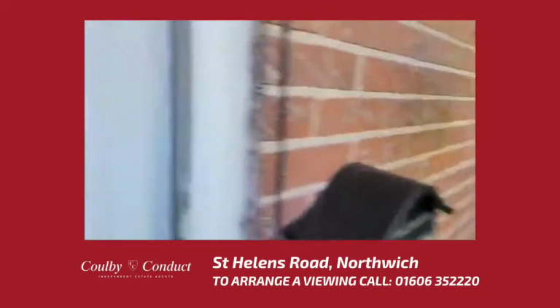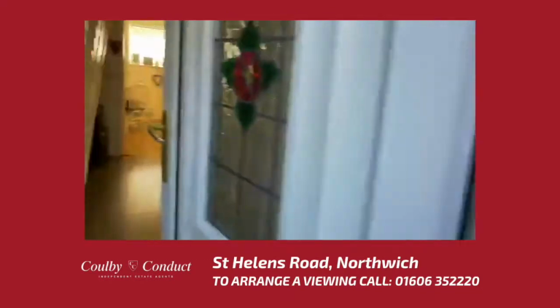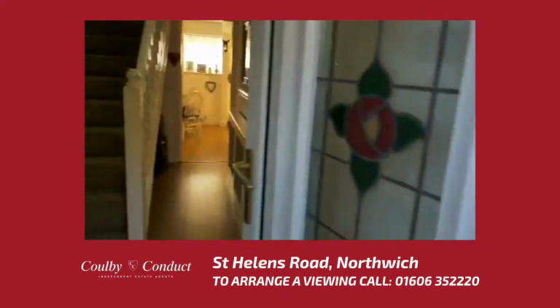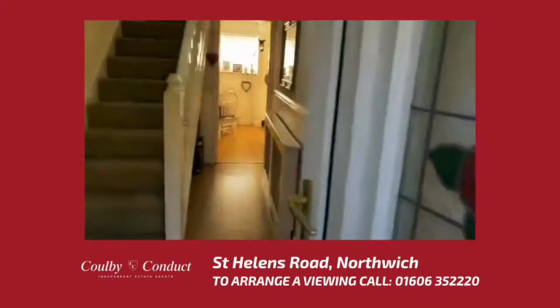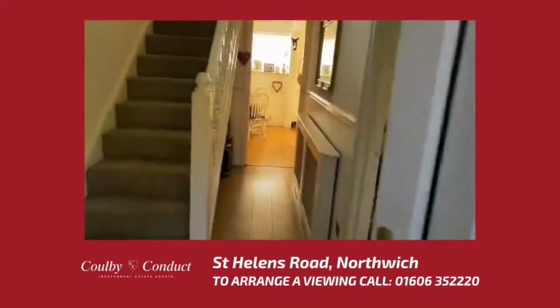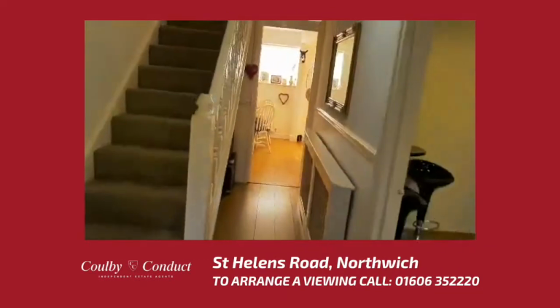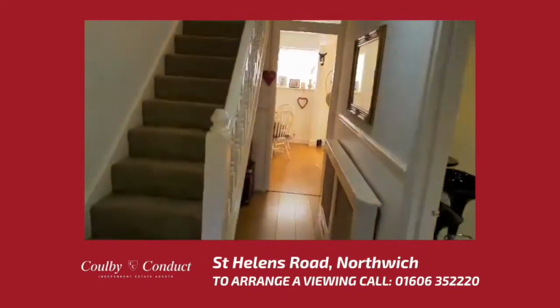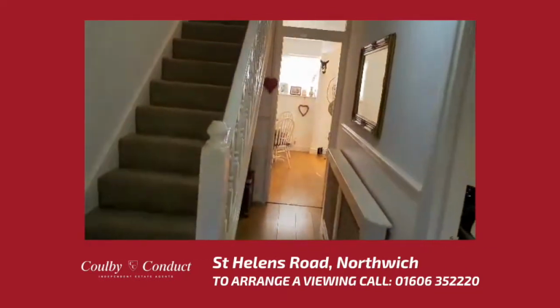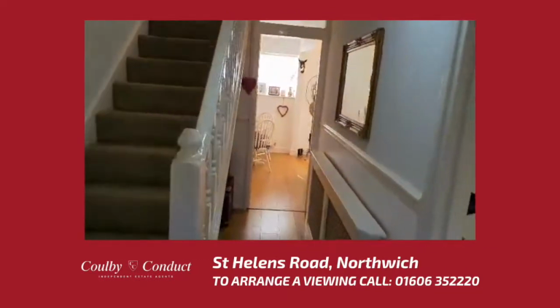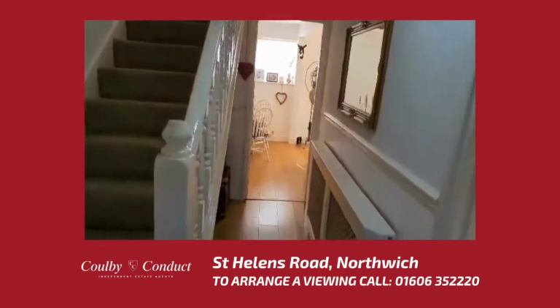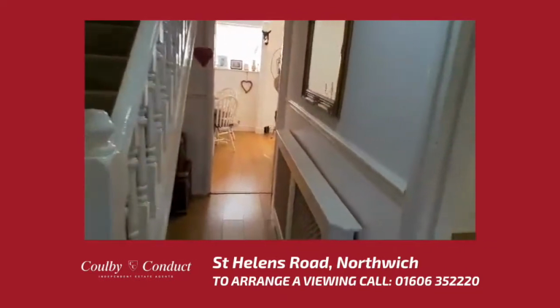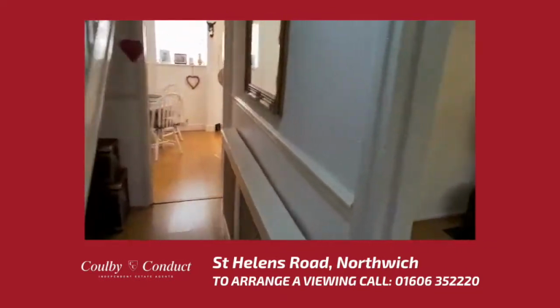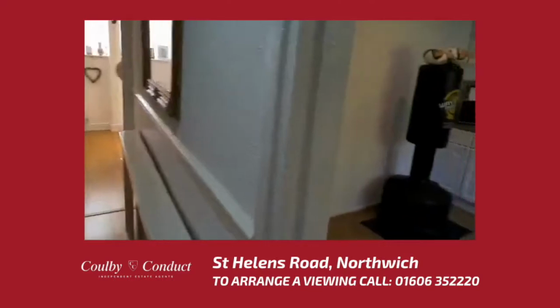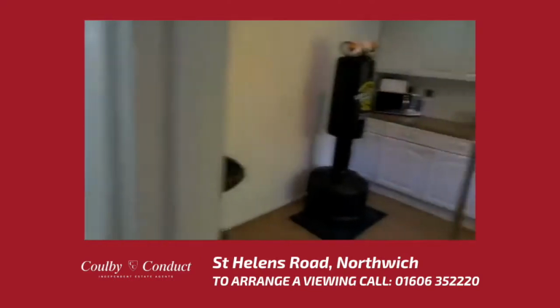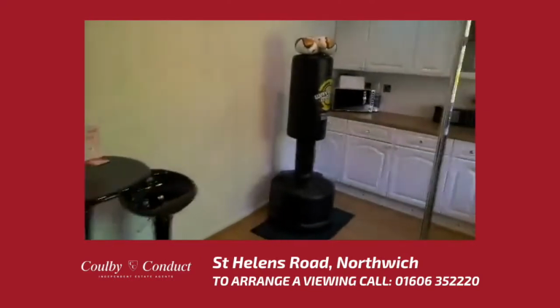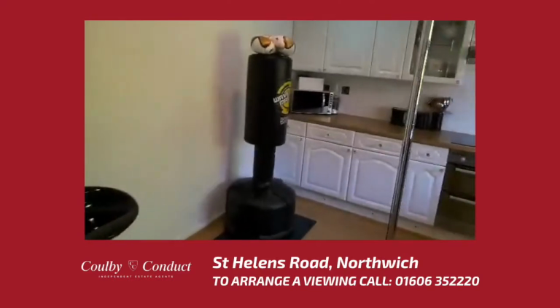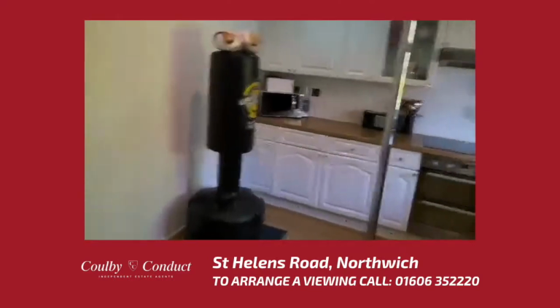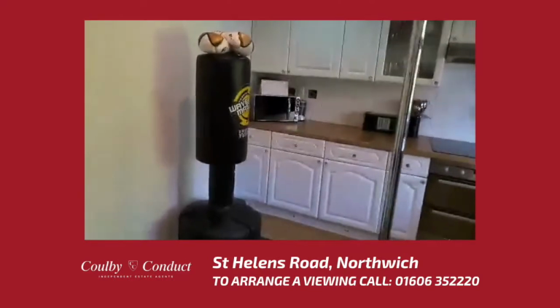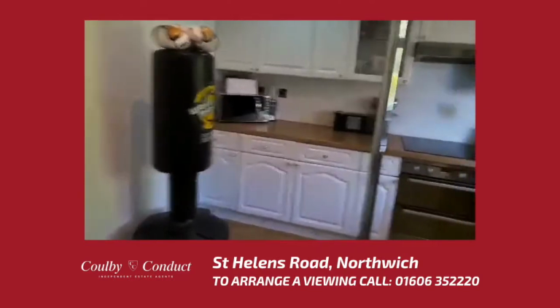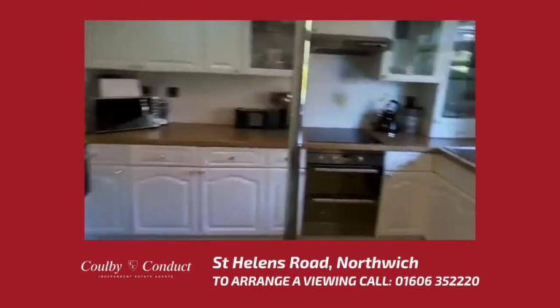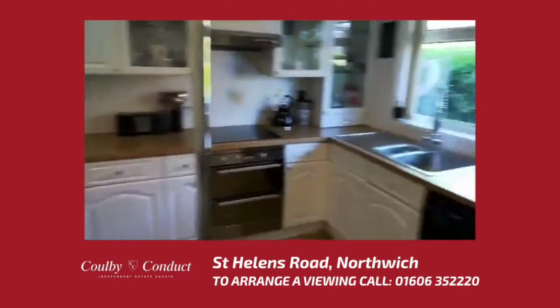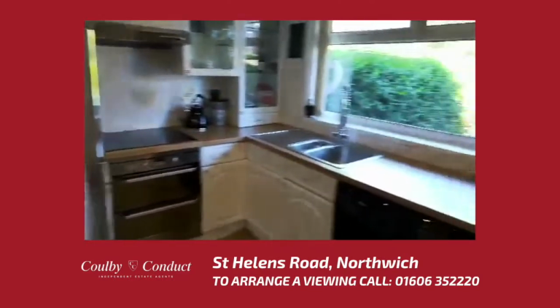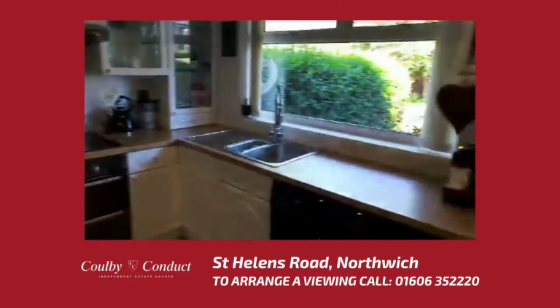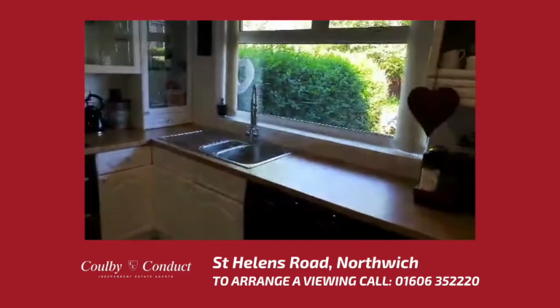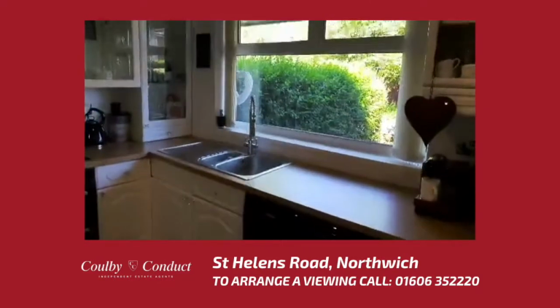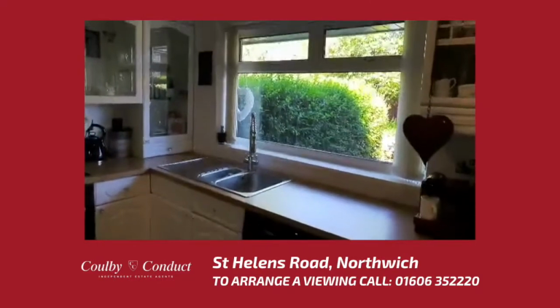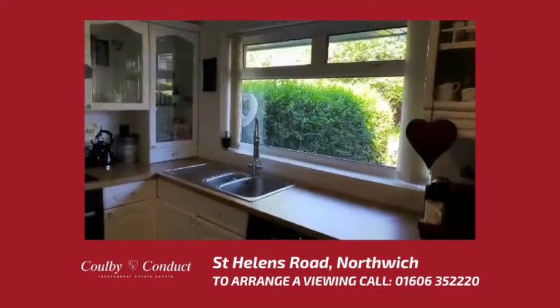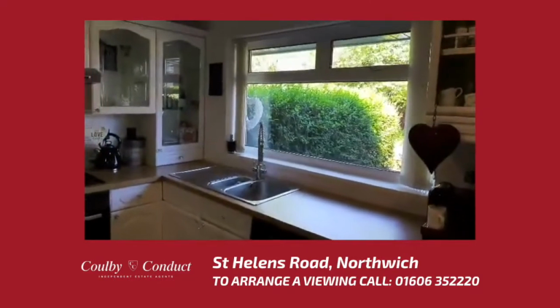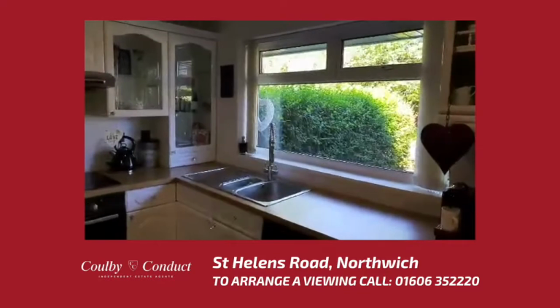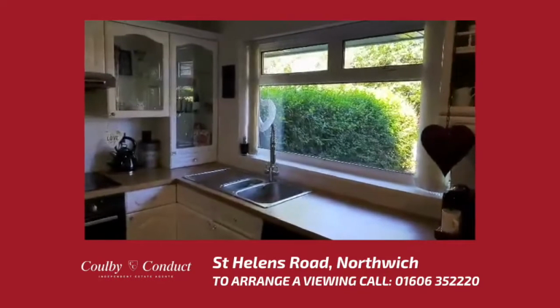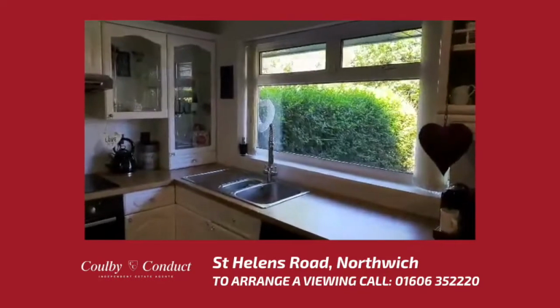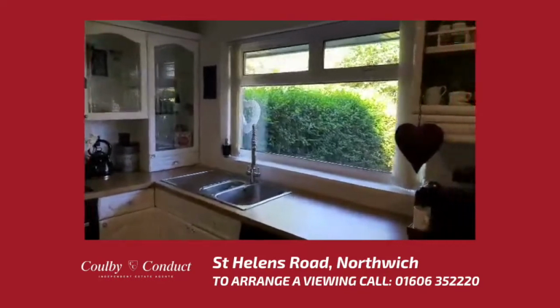Once we step into the property, it is well maintained and presented throughout. We have the kitchen with fitted appliances and a large window to allow natural light.